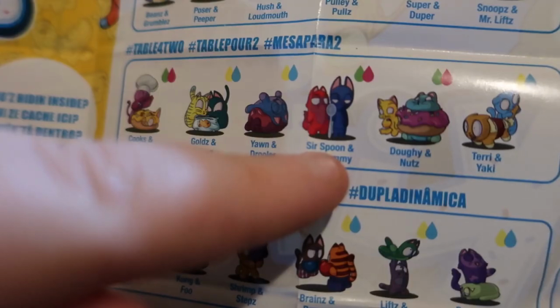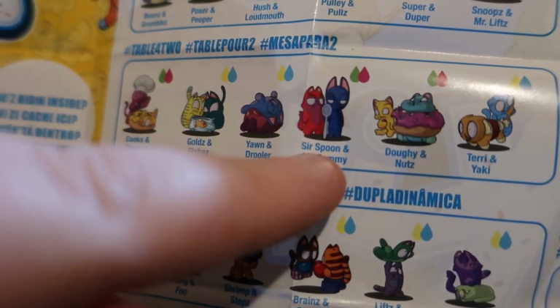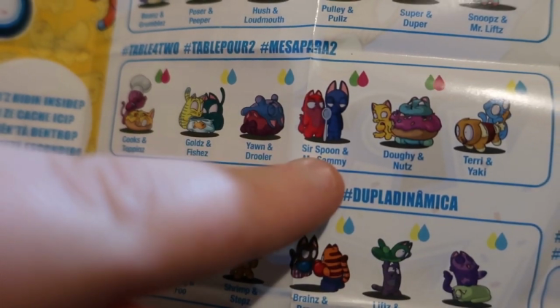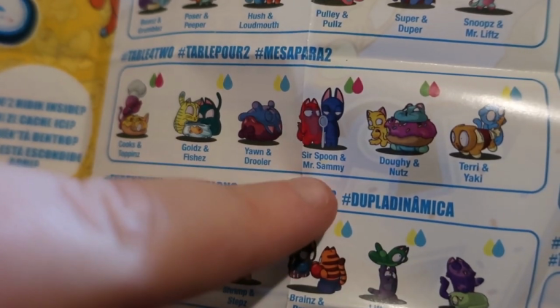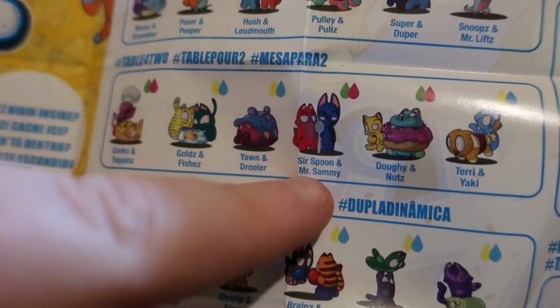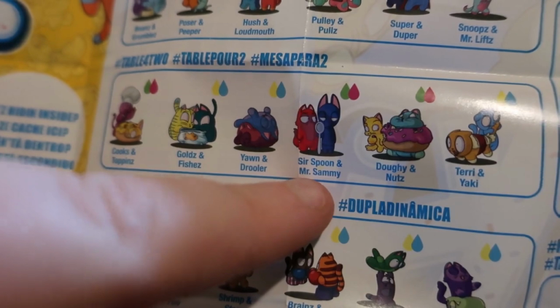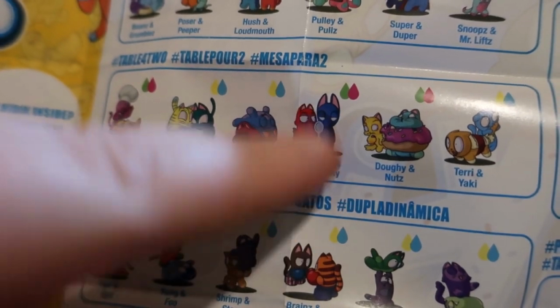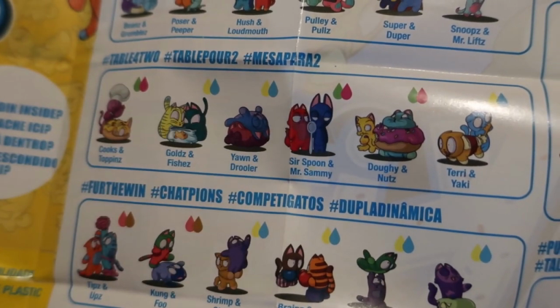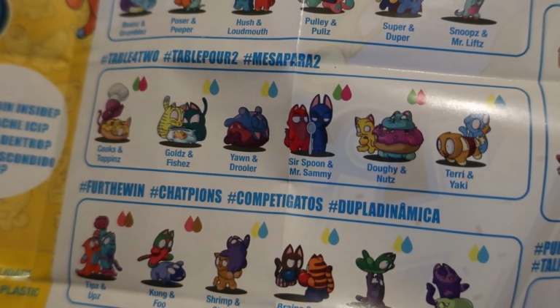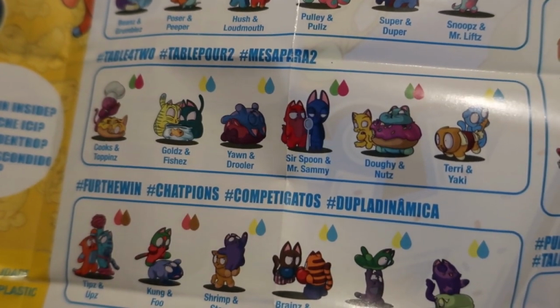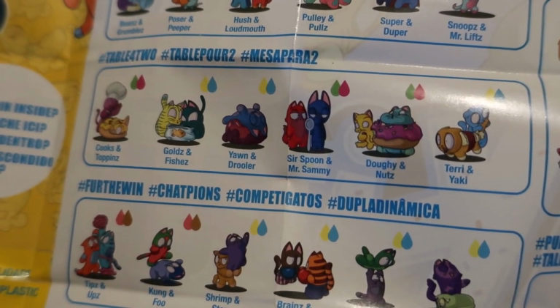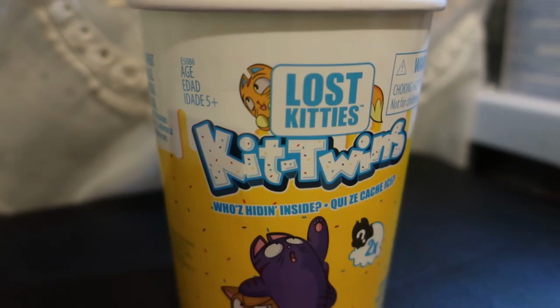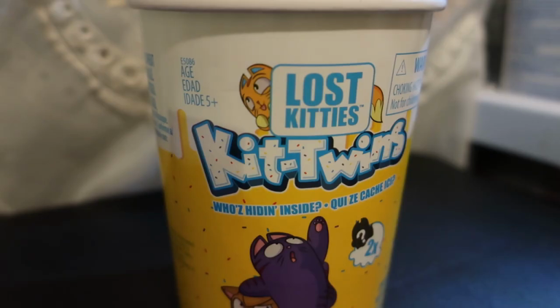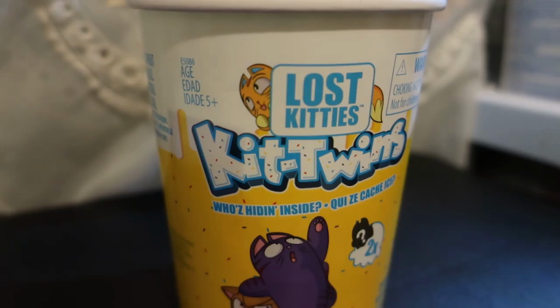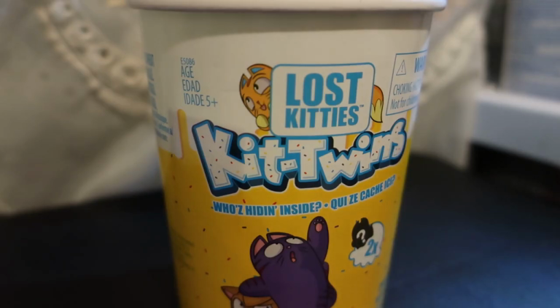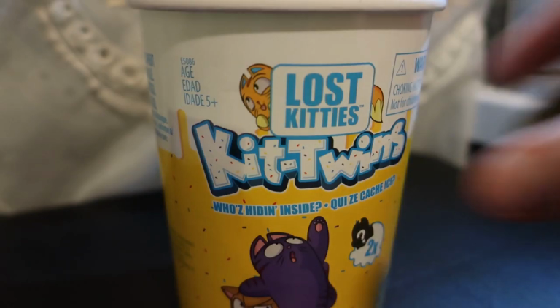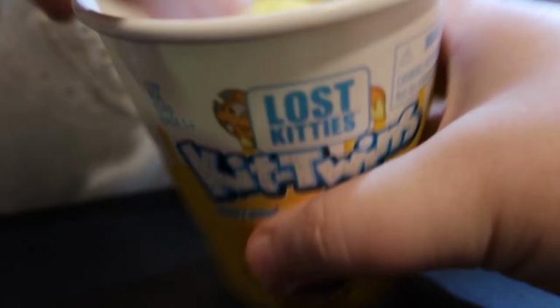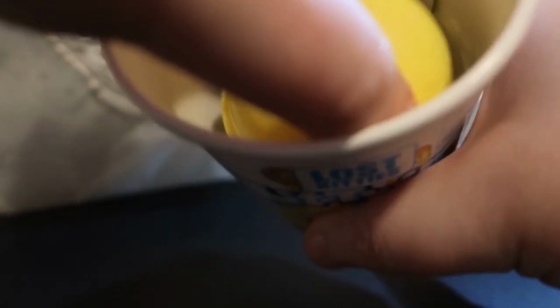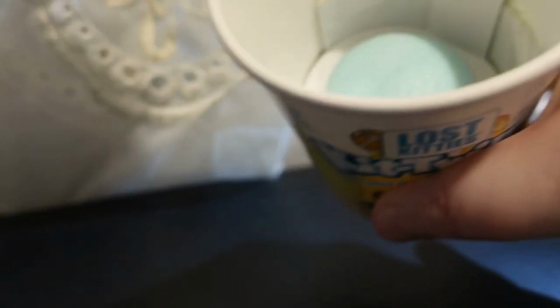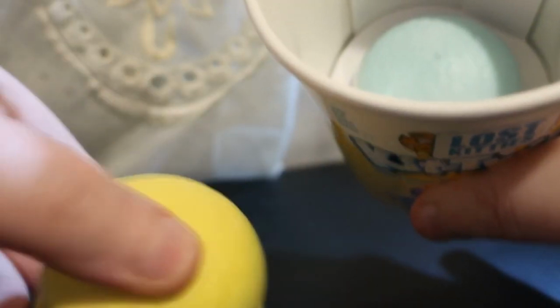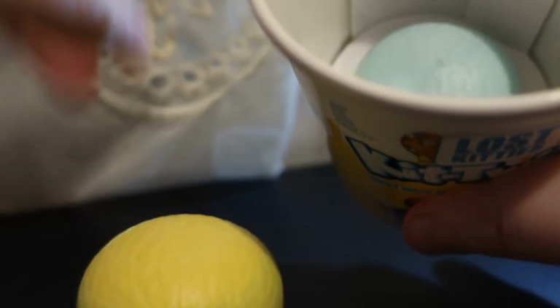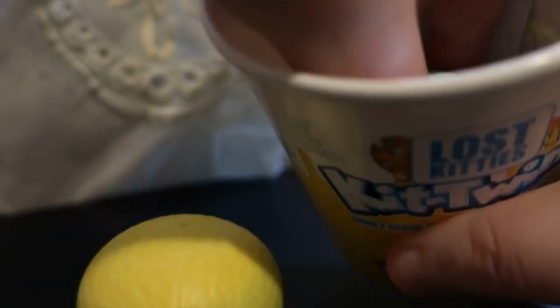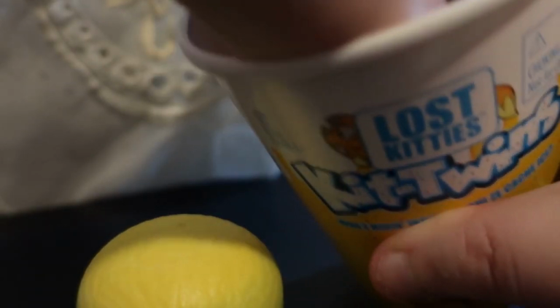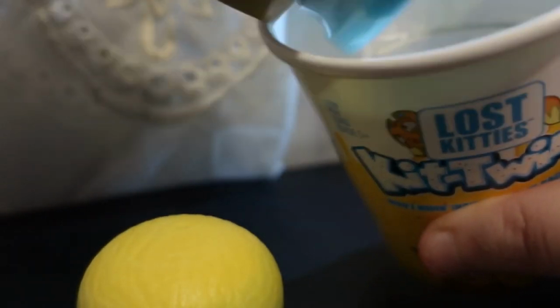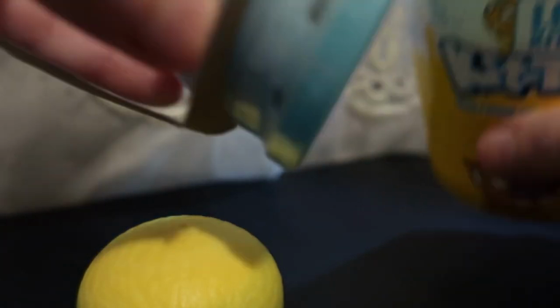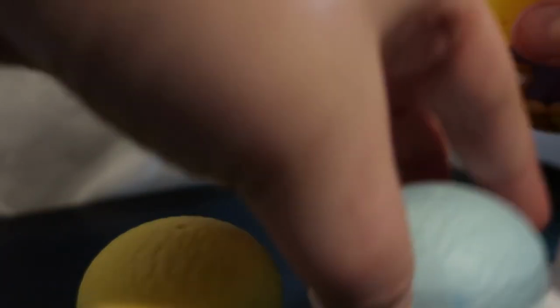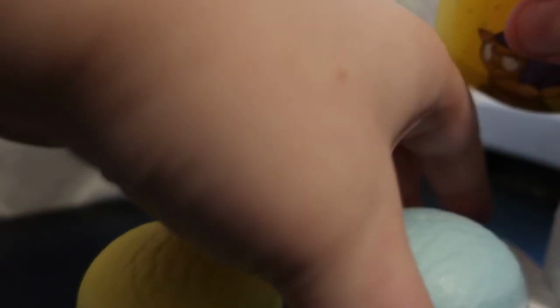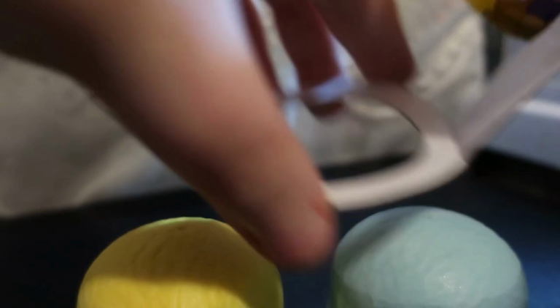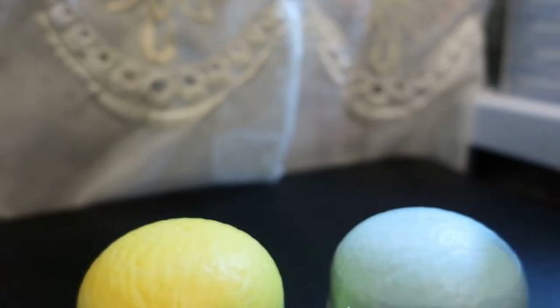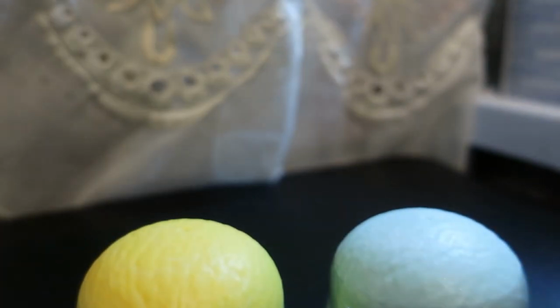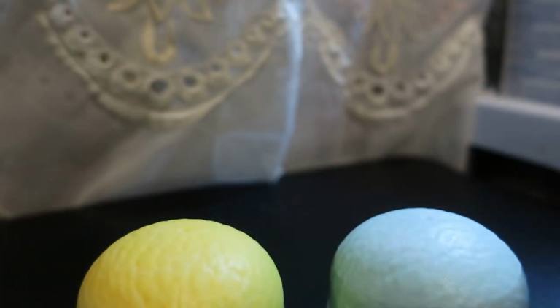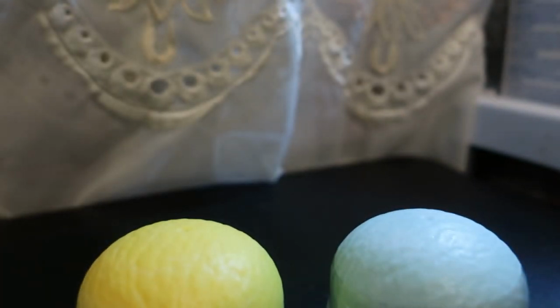So Spoon and Mr. Sammy are the ones I got last time, so I don't know which ones I get this time. It's blue!